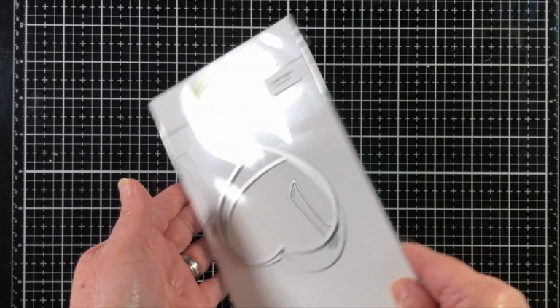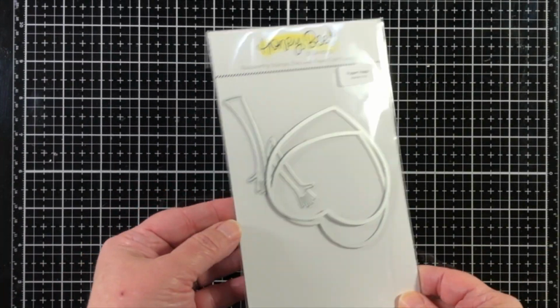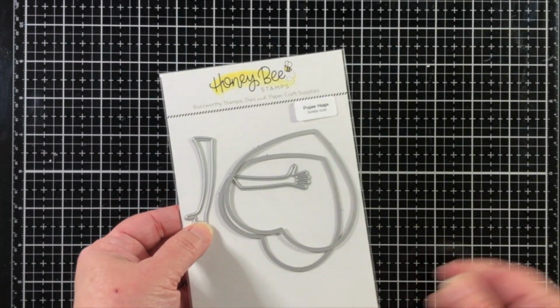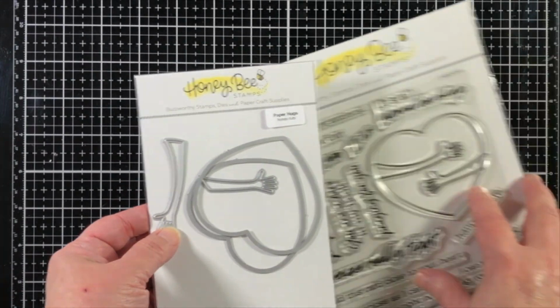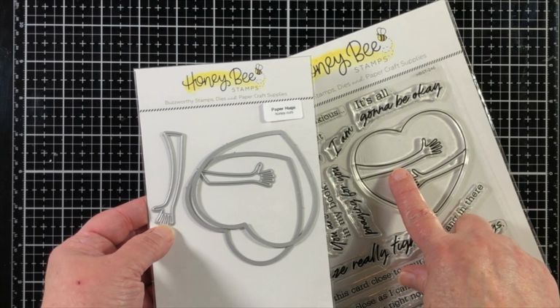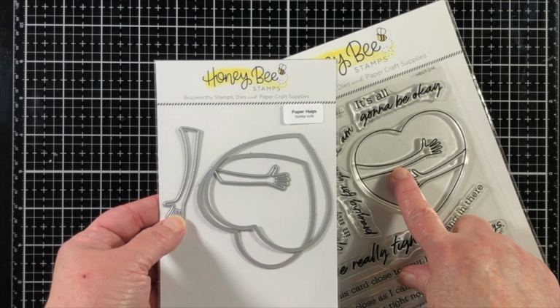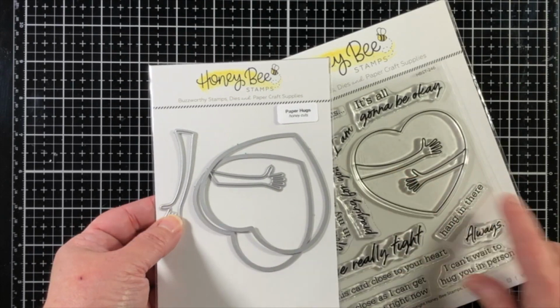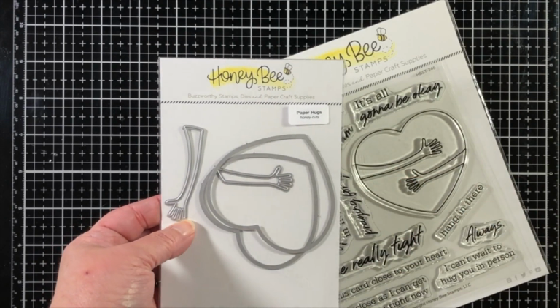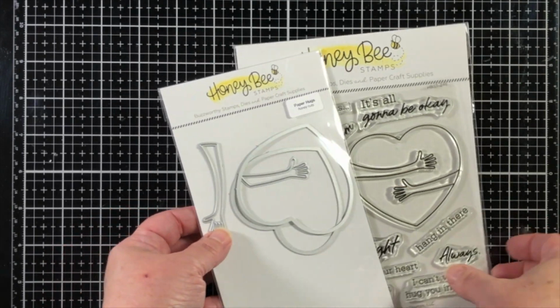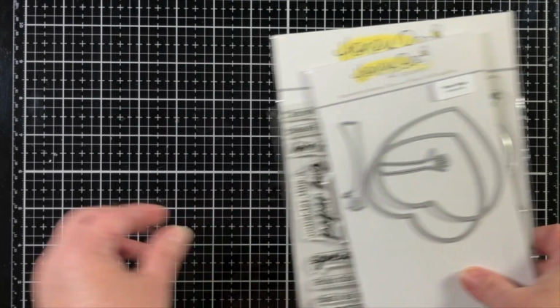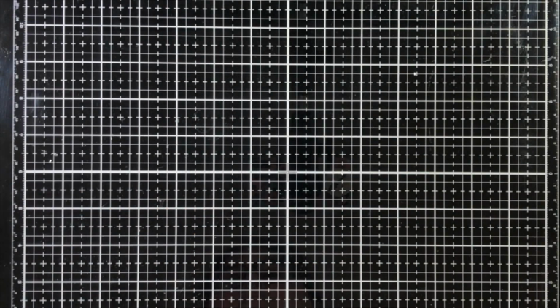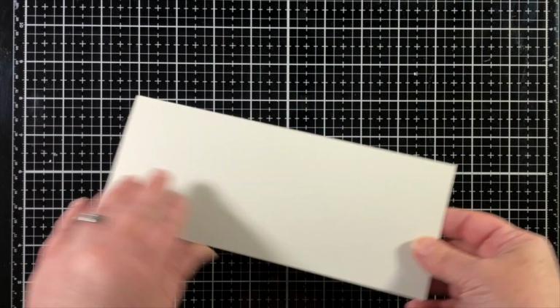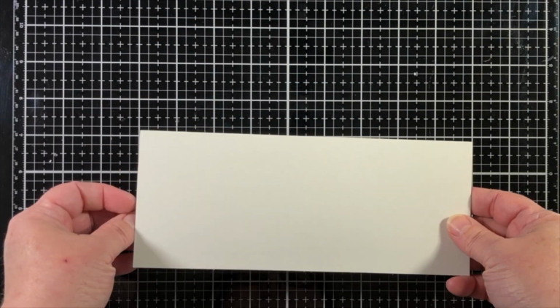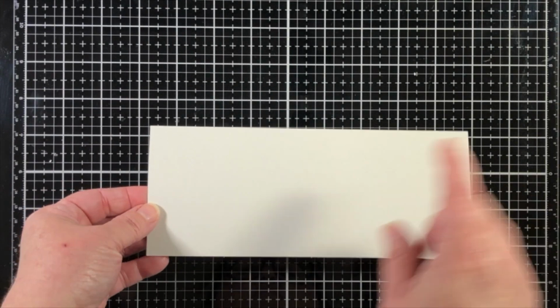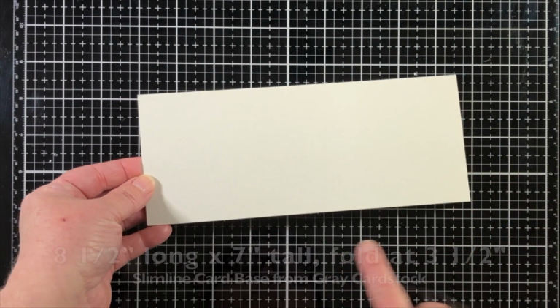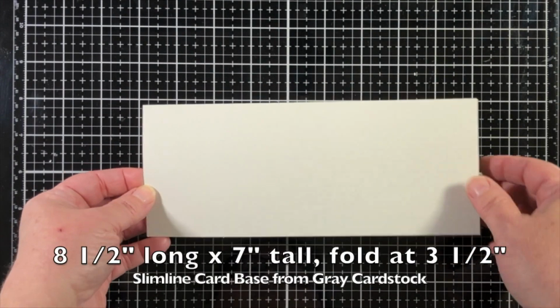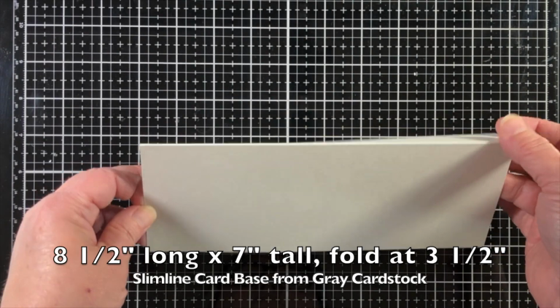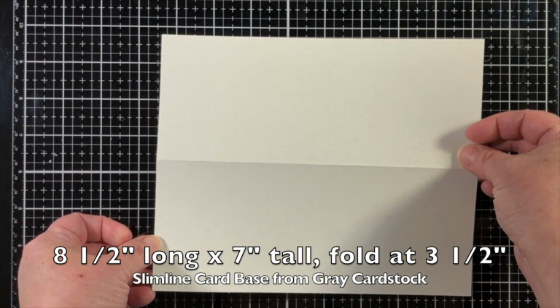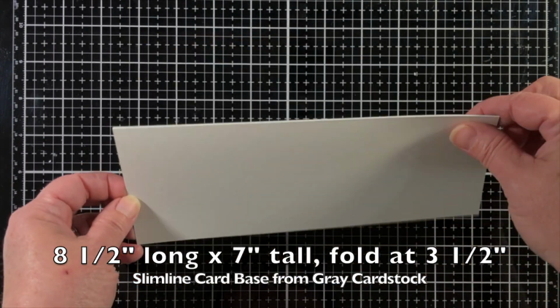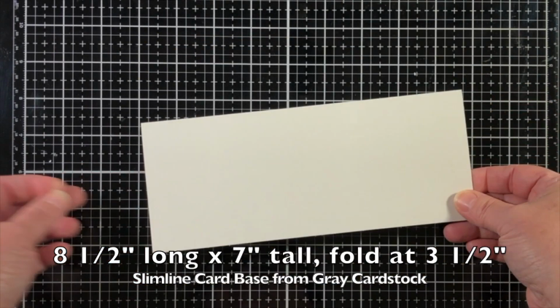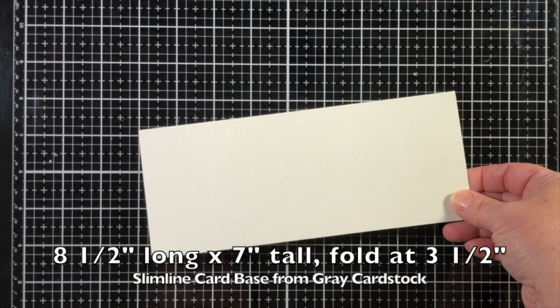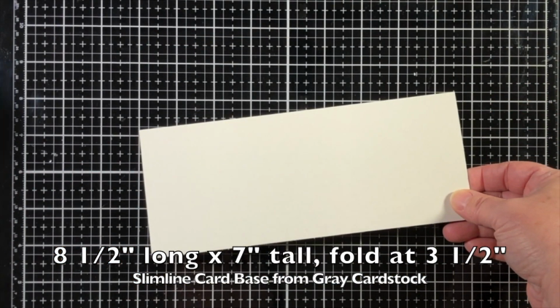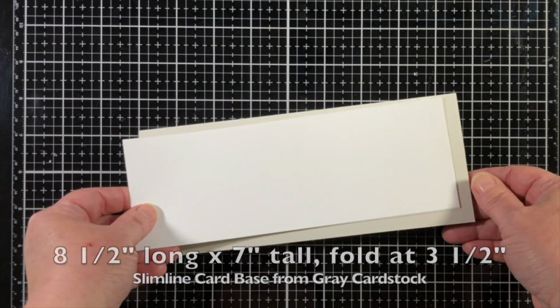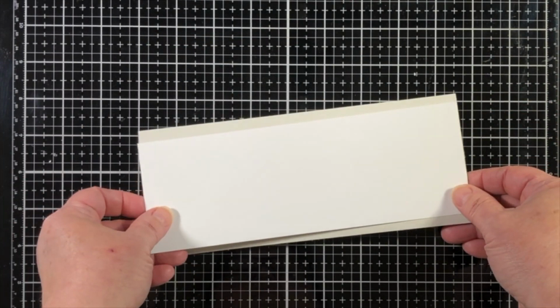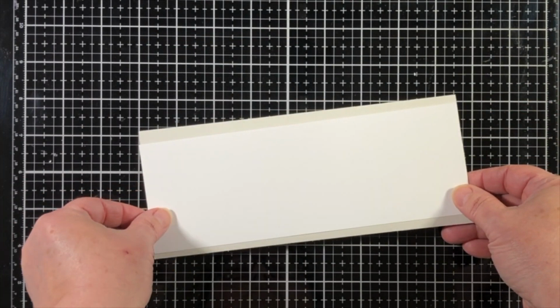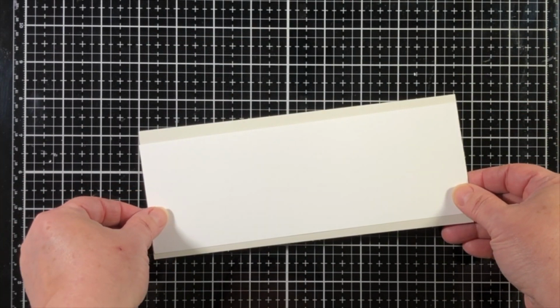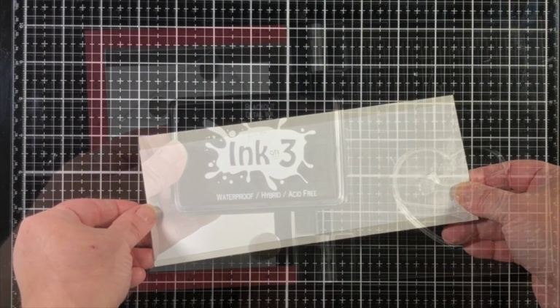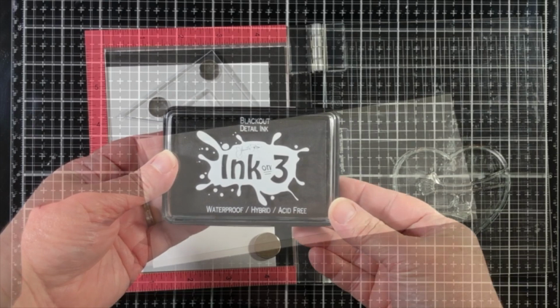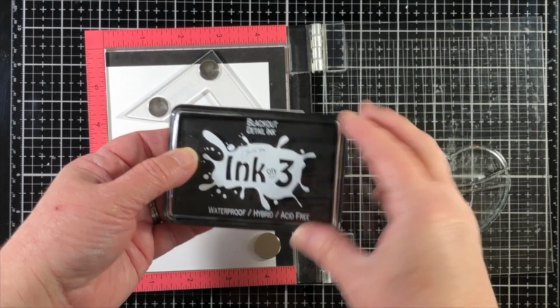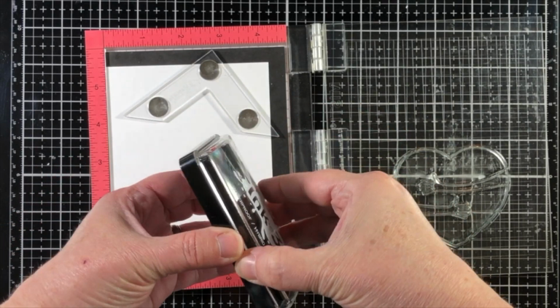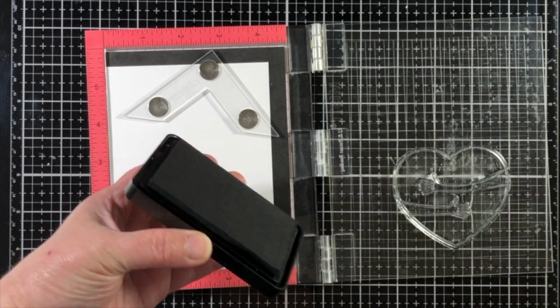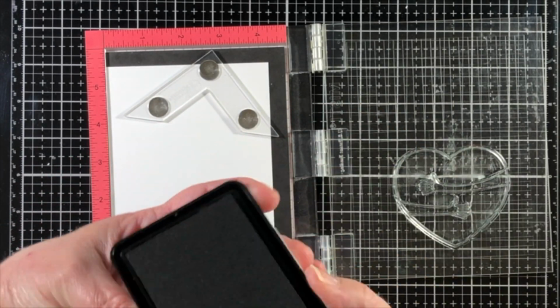There are two hearts as well as an arm die for each one of the arms on the image. Here are the measurements for my slimline card and I'm using a layer that's just about the same size.